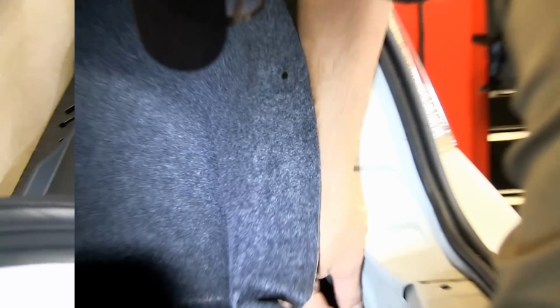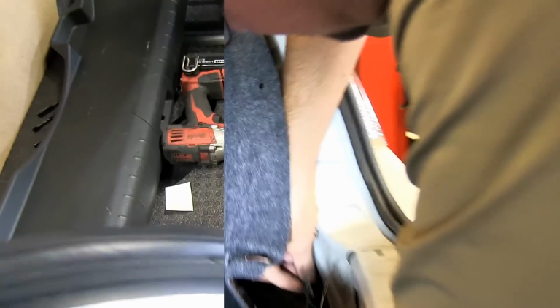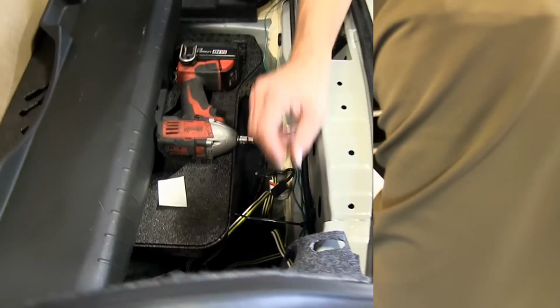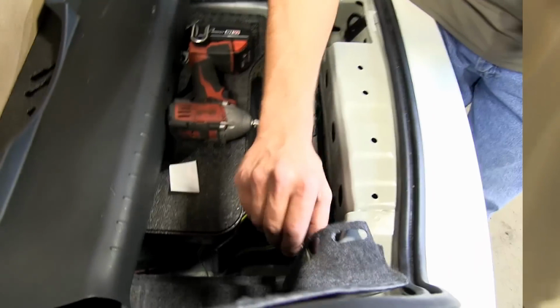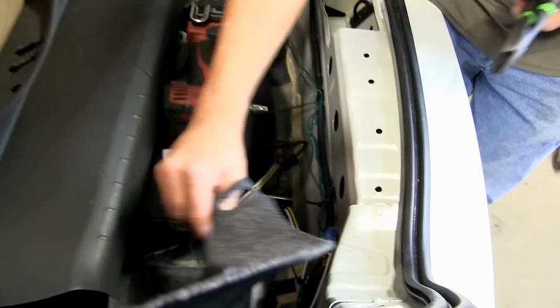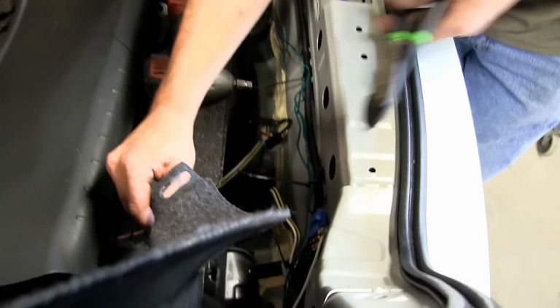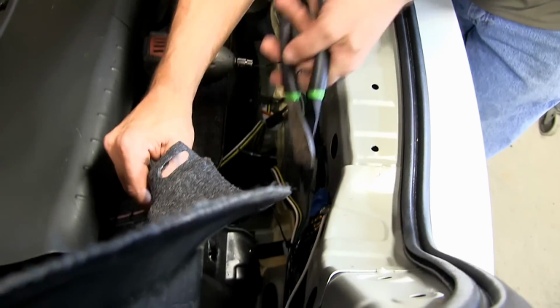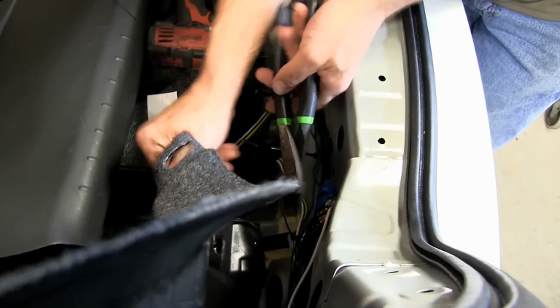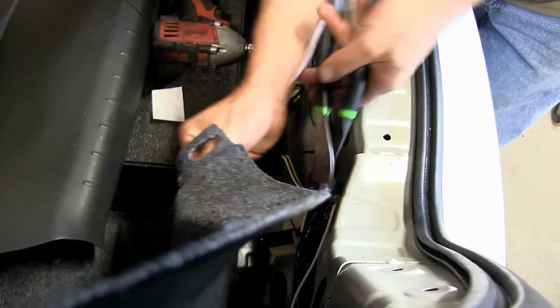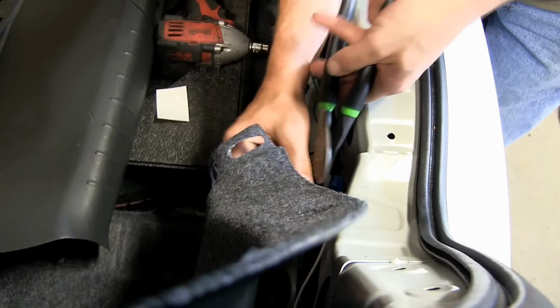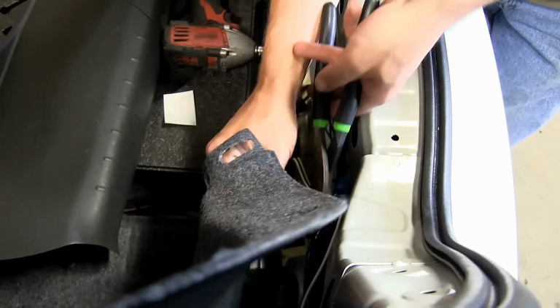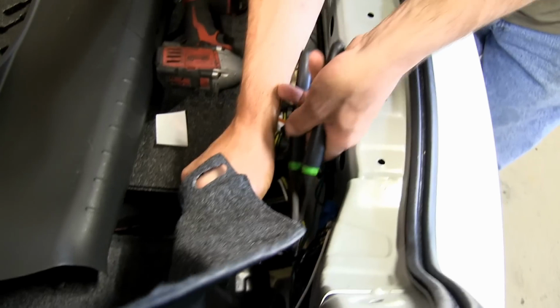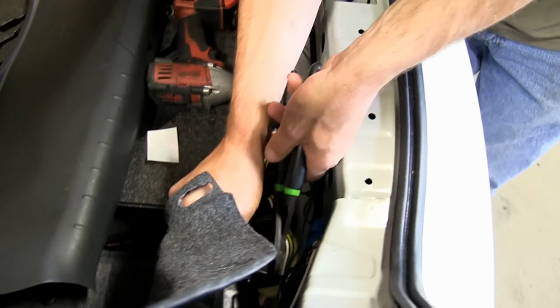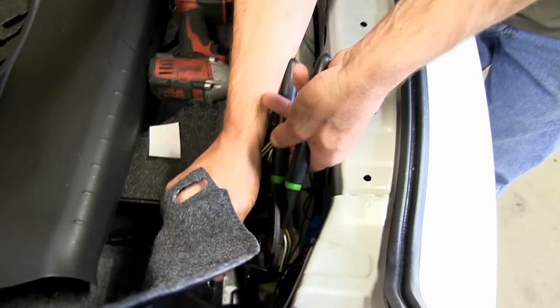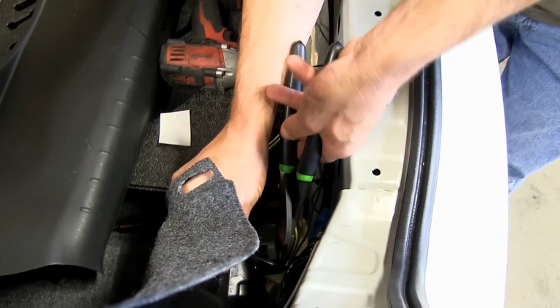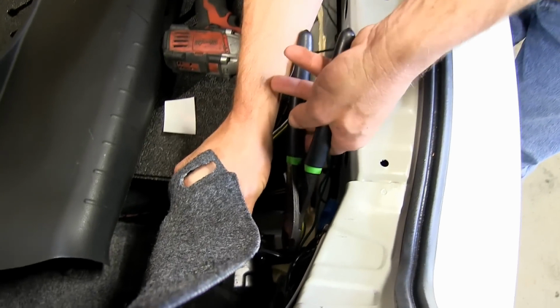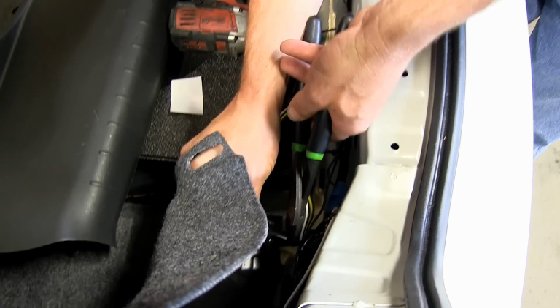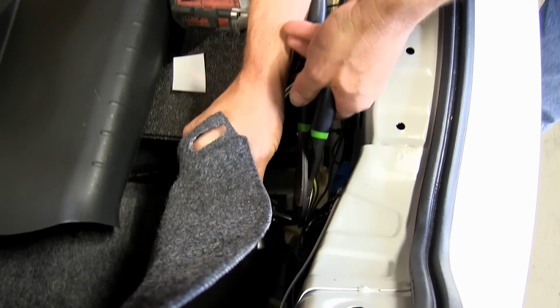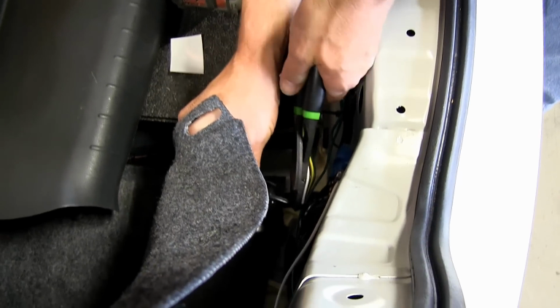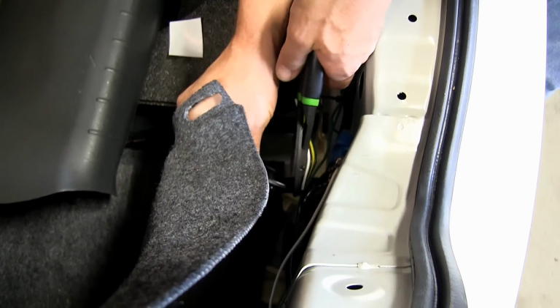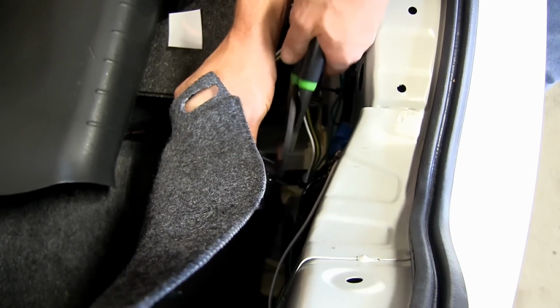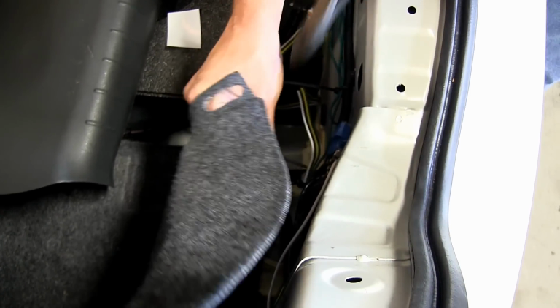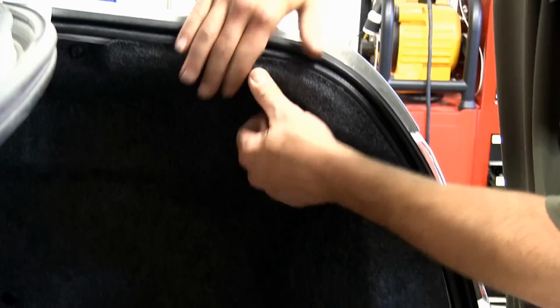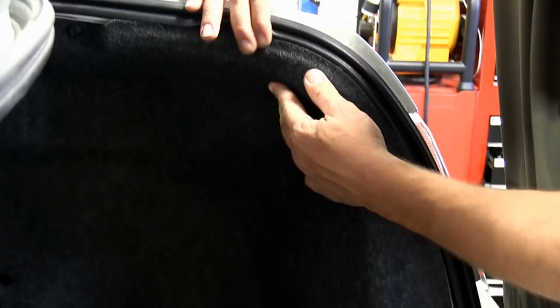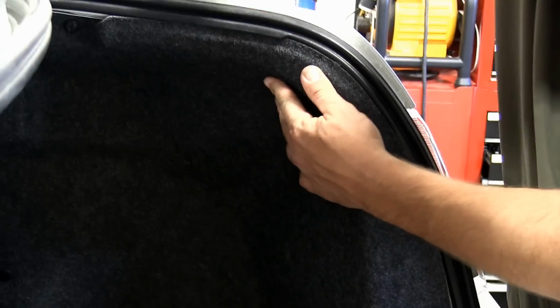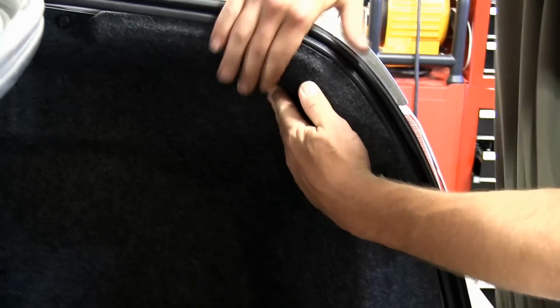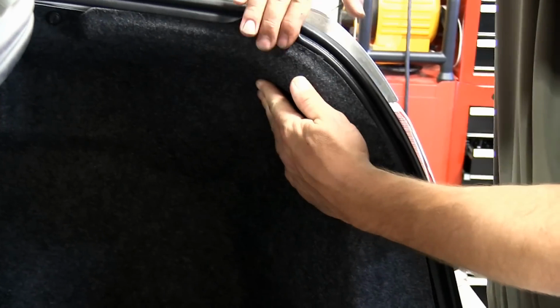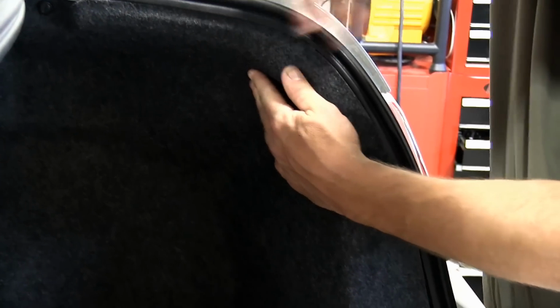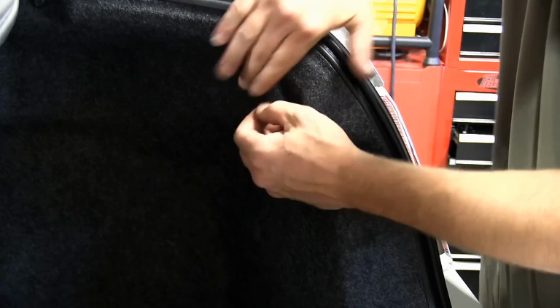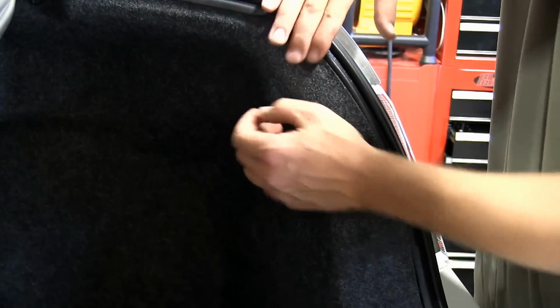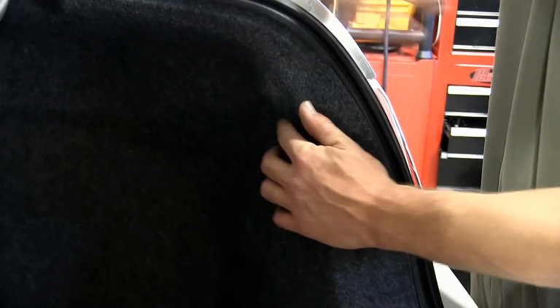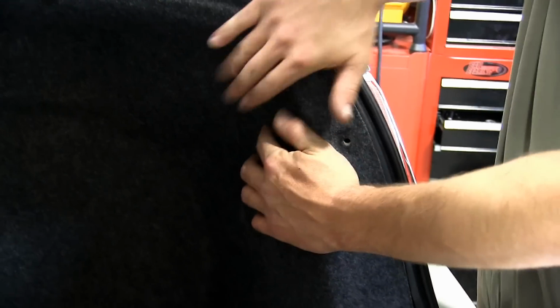Once the zip ties are in place, I'll use a pair of side cutters to cut off the excess. With that completed, we can go ahead and reinstall the carpeting.